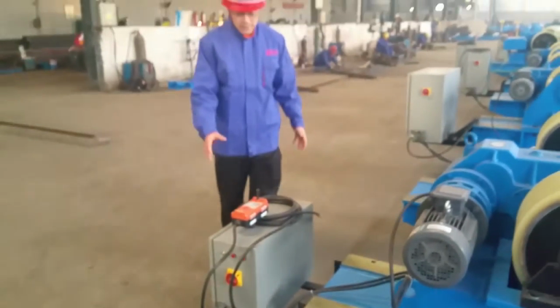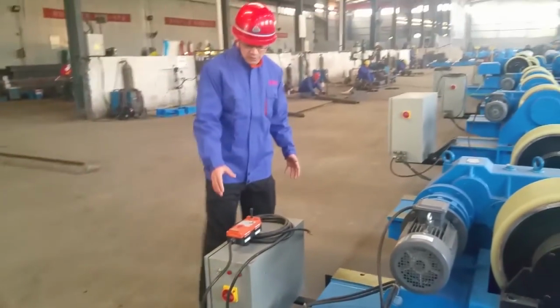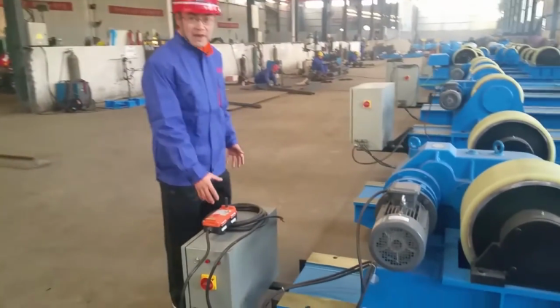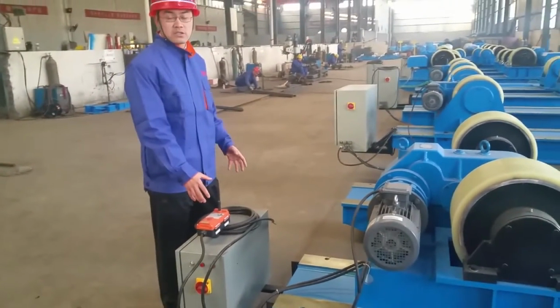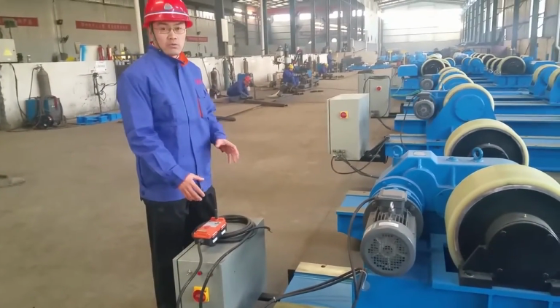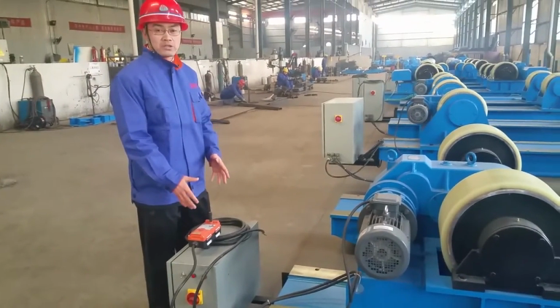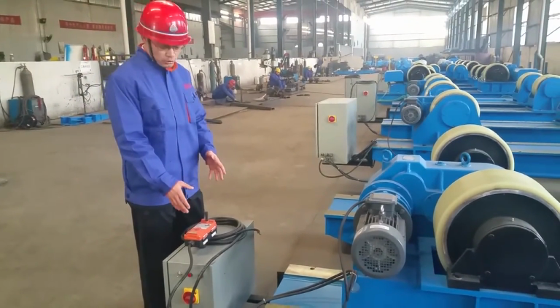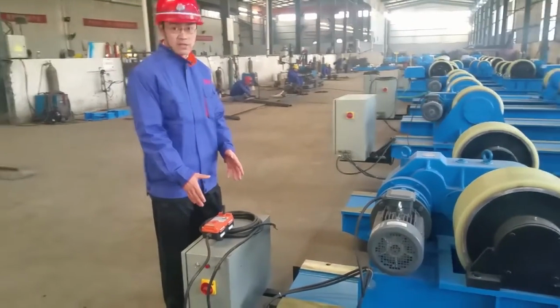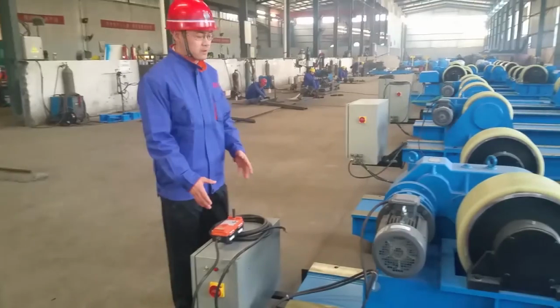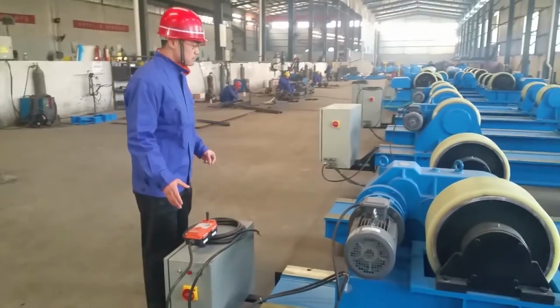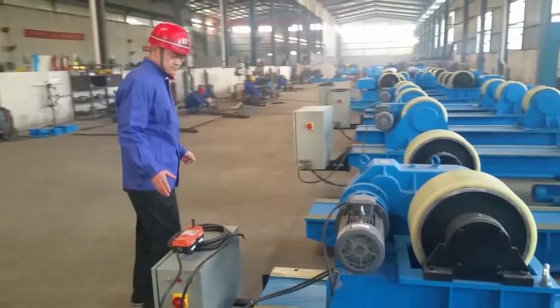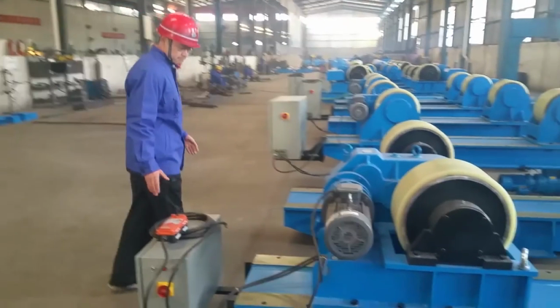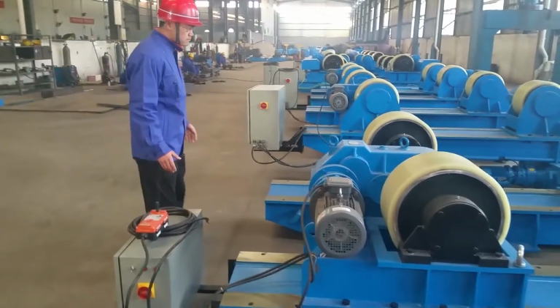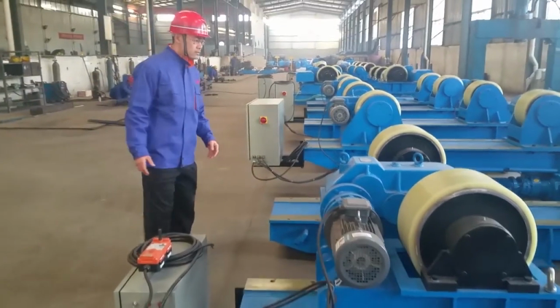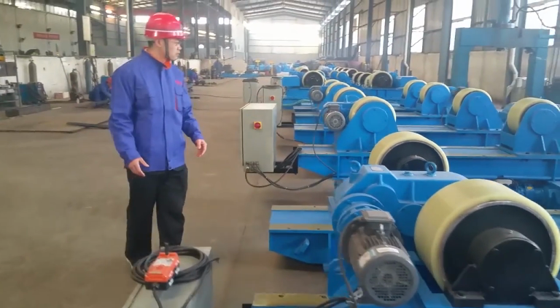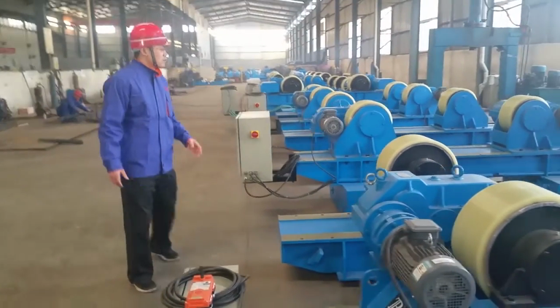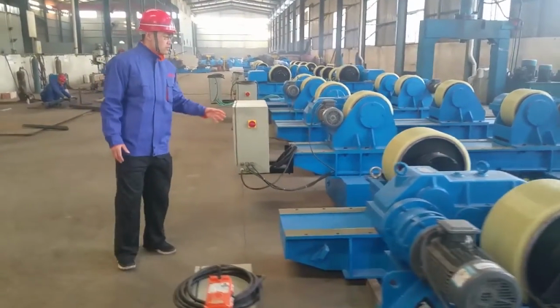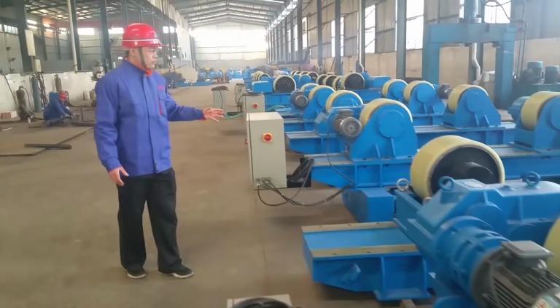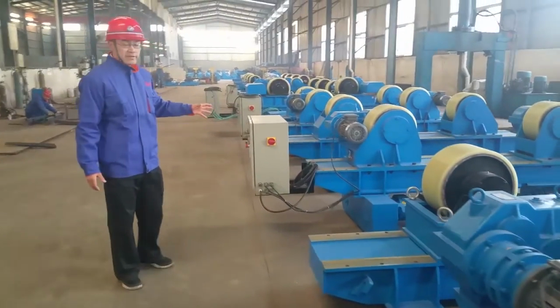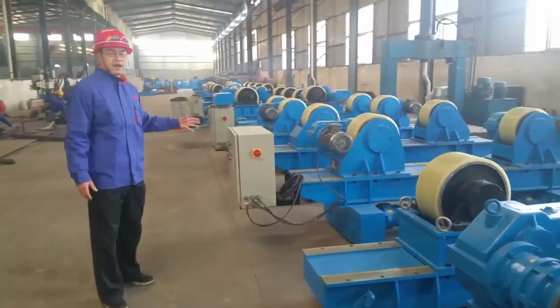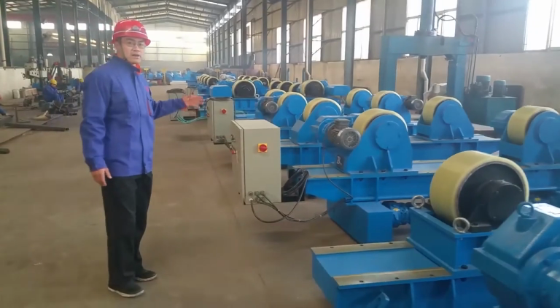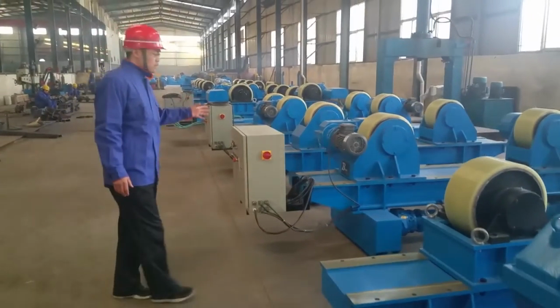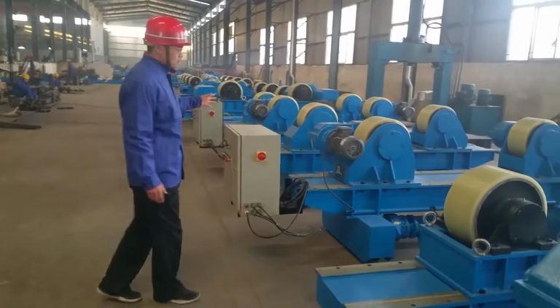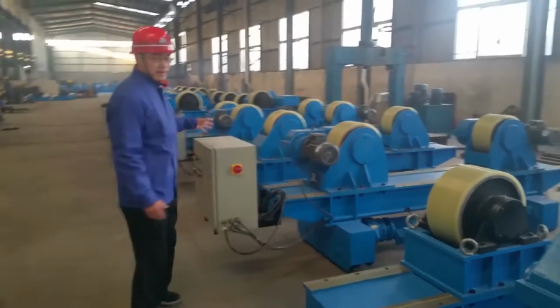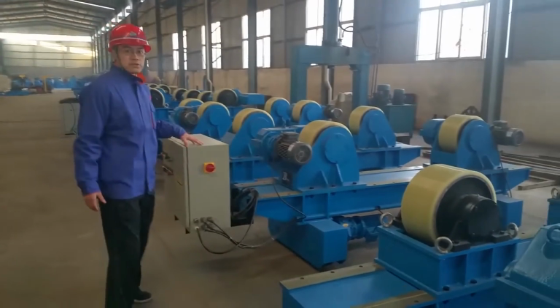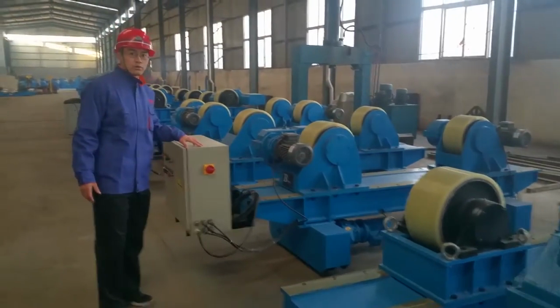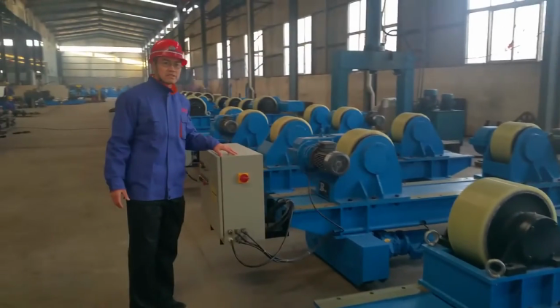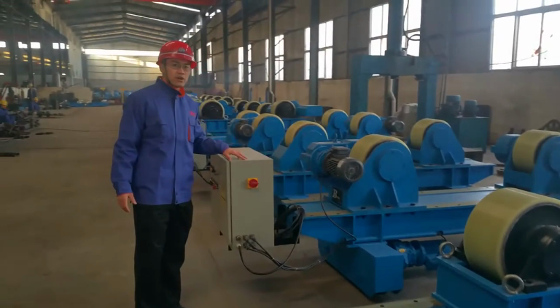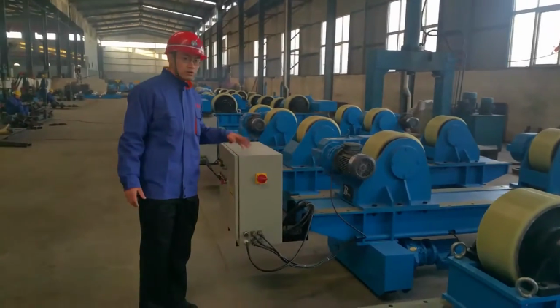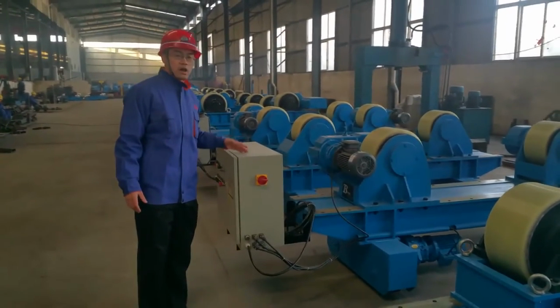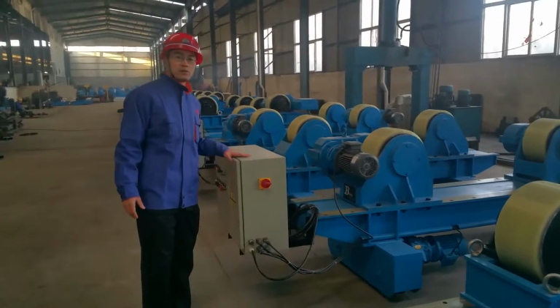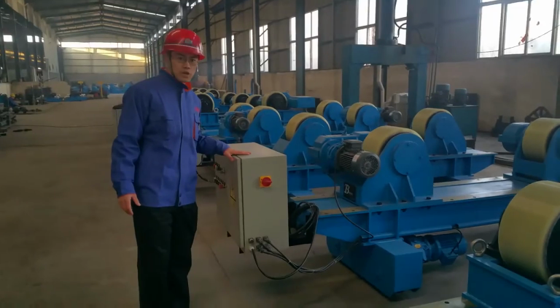This is the wireless remote control receiver. They even have higher loading capacity, so let us know how much you want to load.